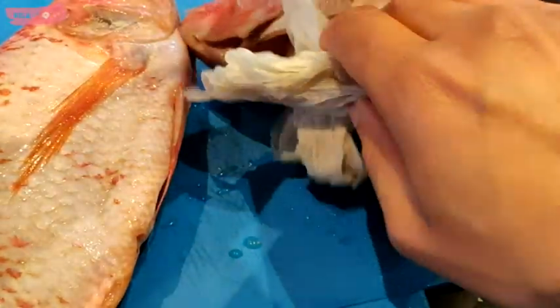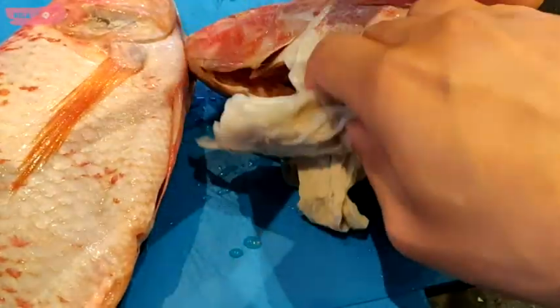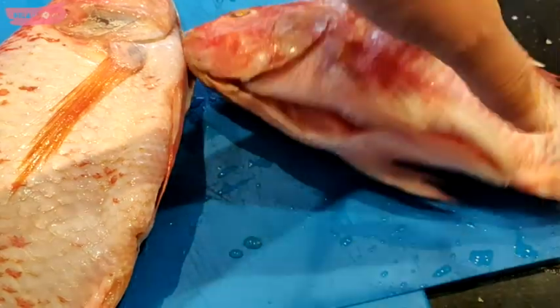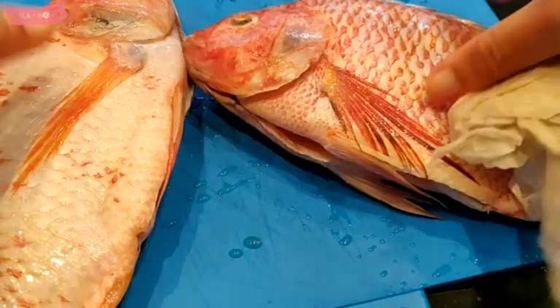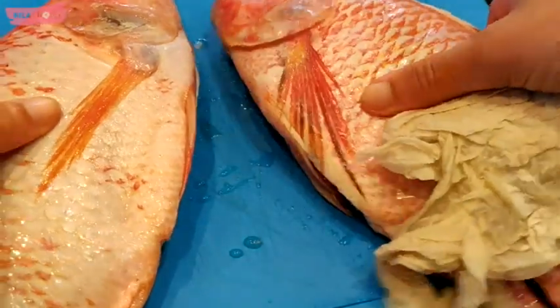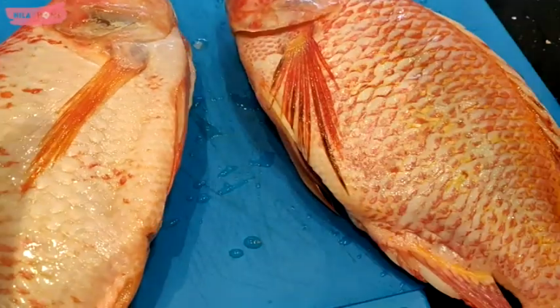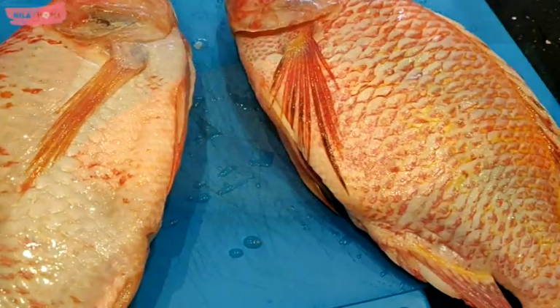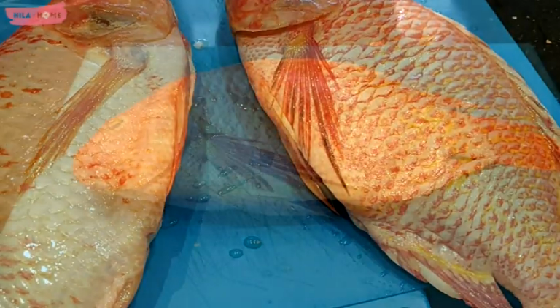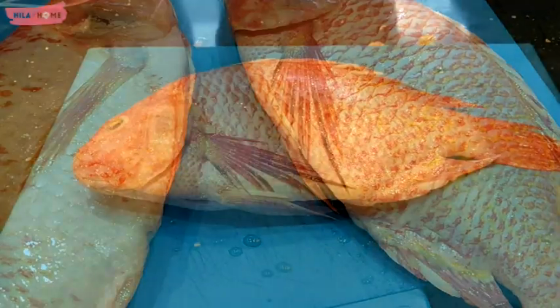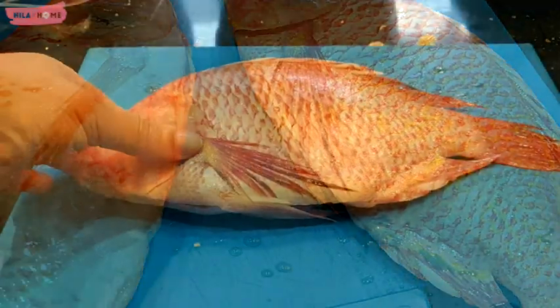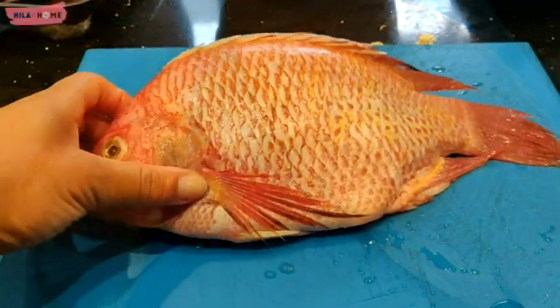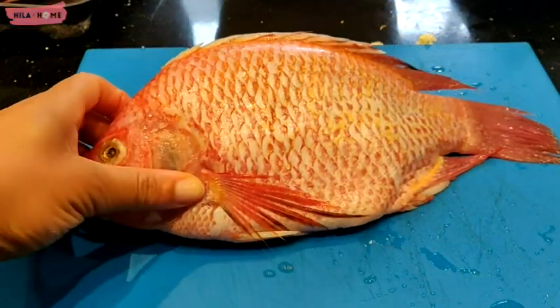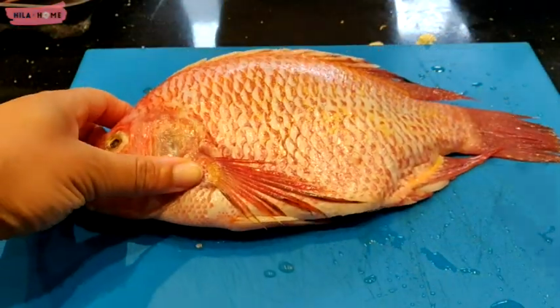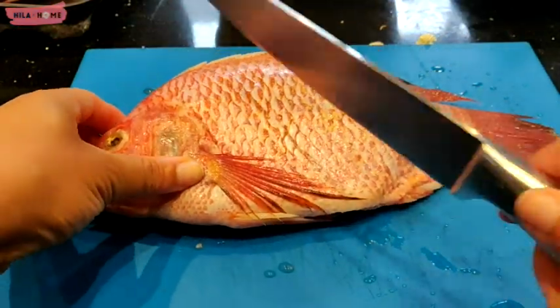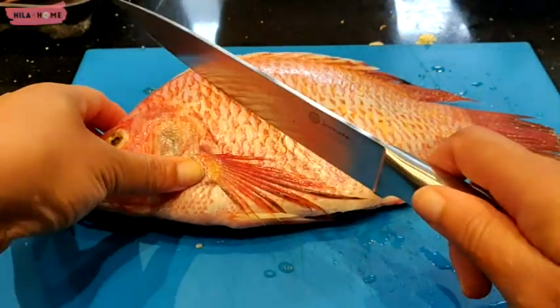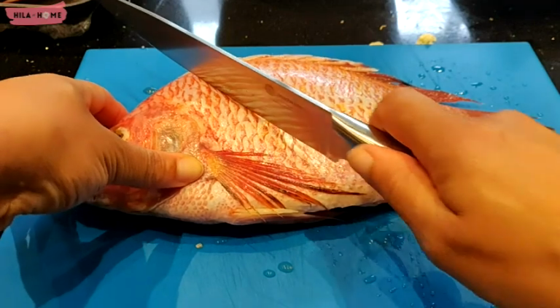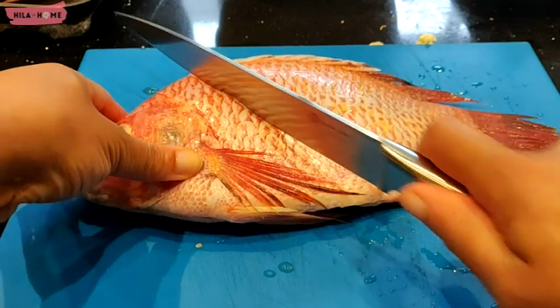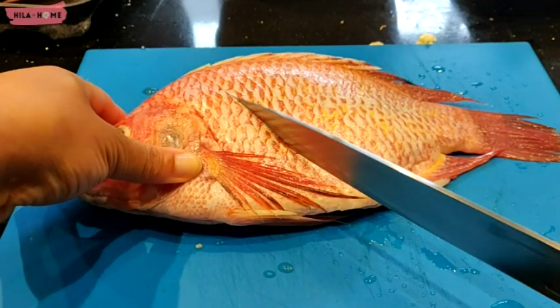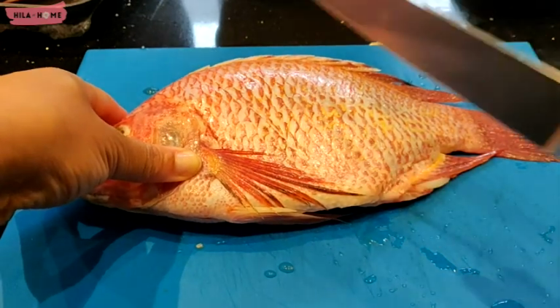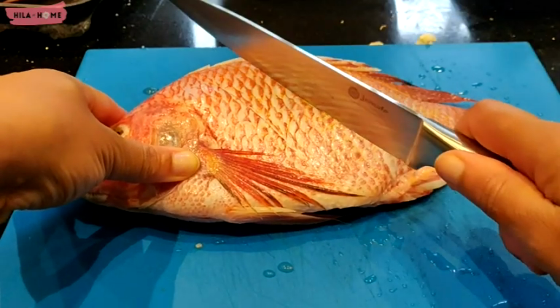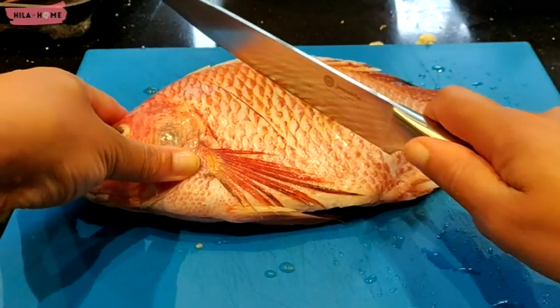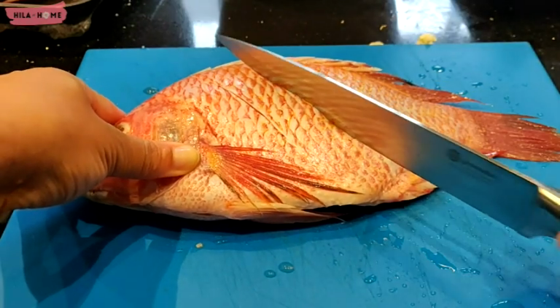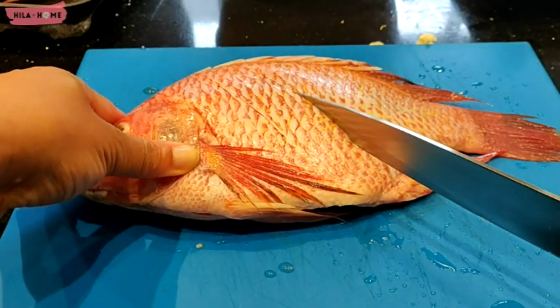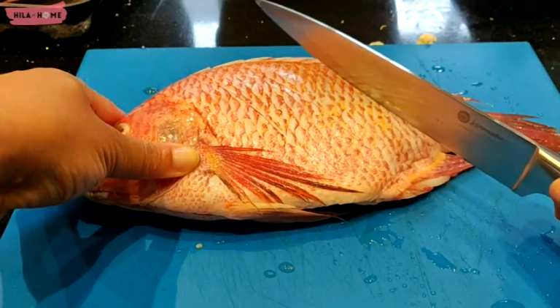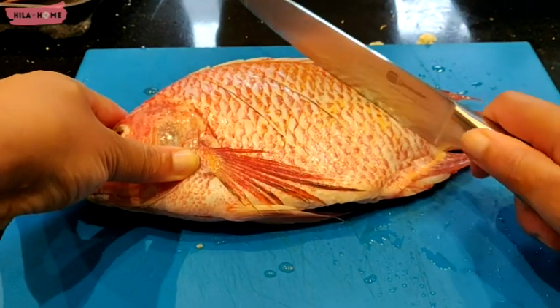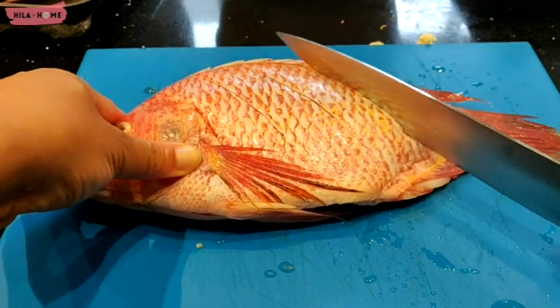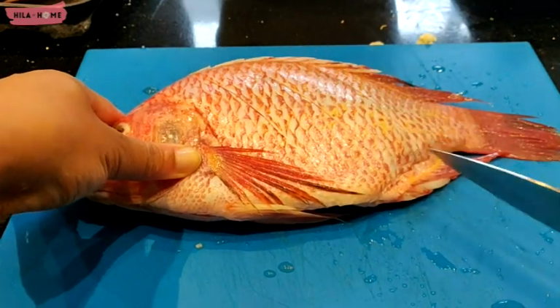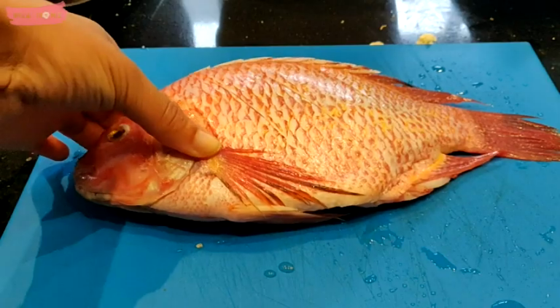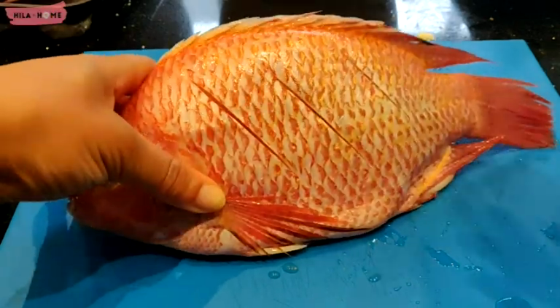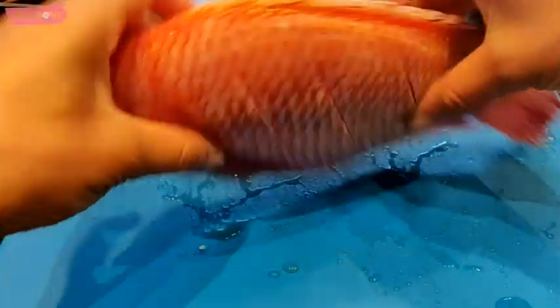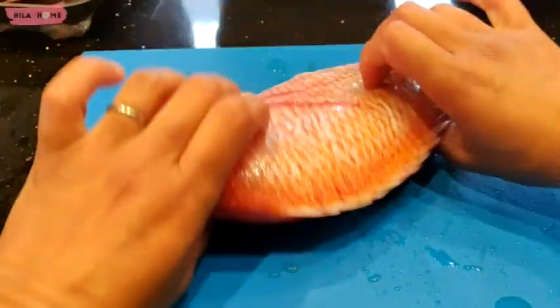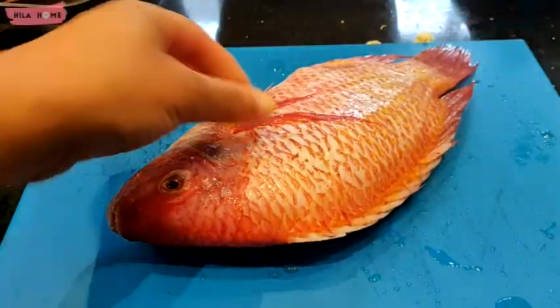That also includes in the belly of the fish, because we are going to put this marinade in there too. The next thing is to slice into the flesh three or four times, and that will allow the flavors from the marinade to really seep in.